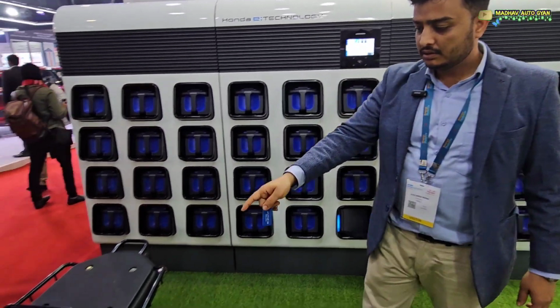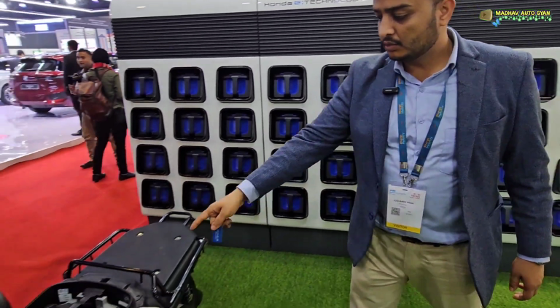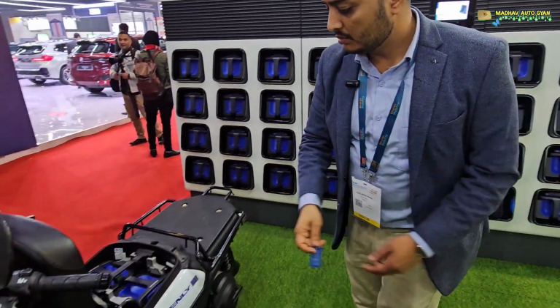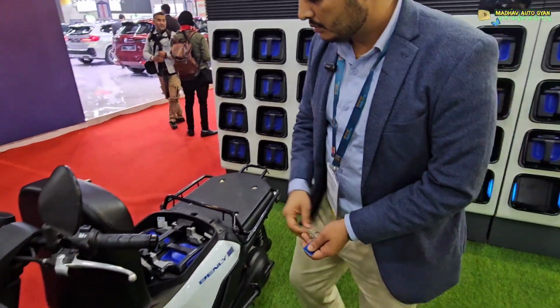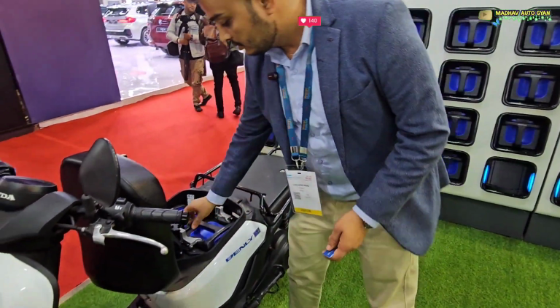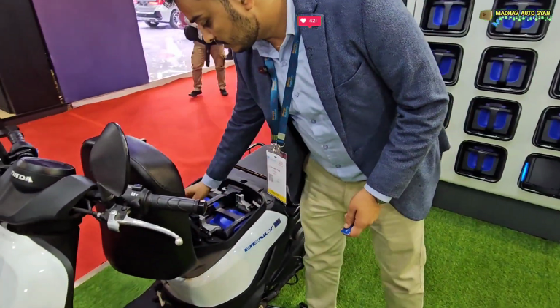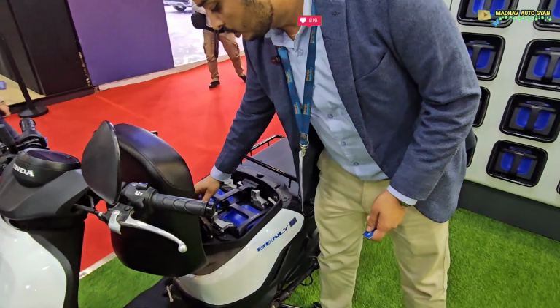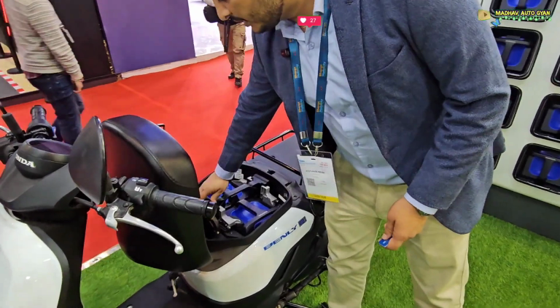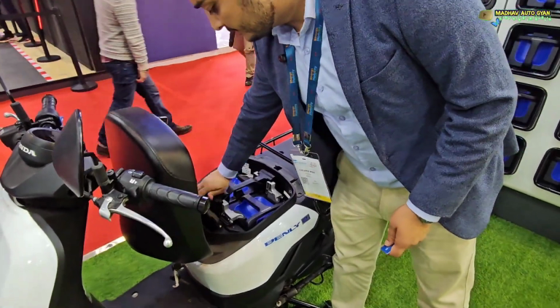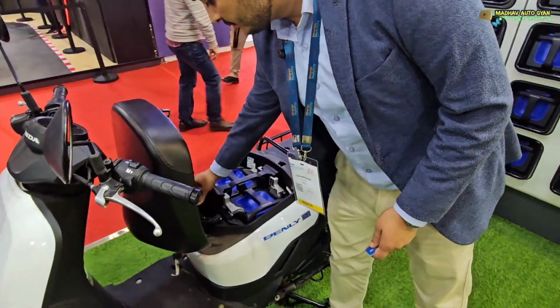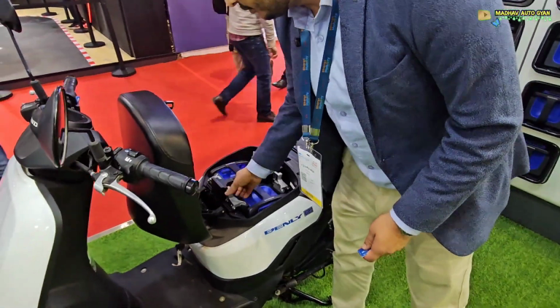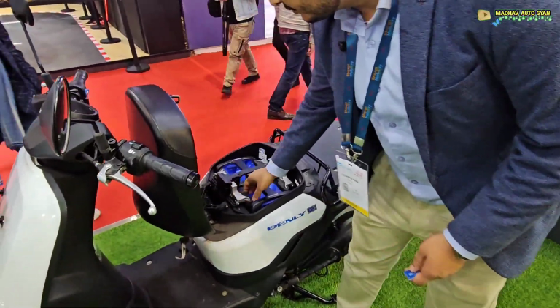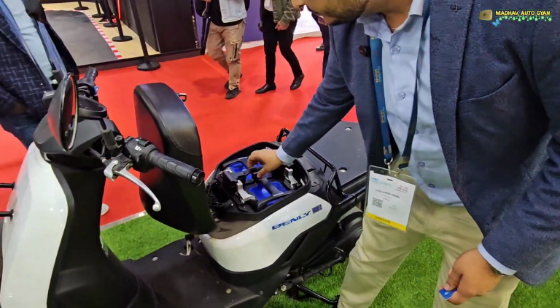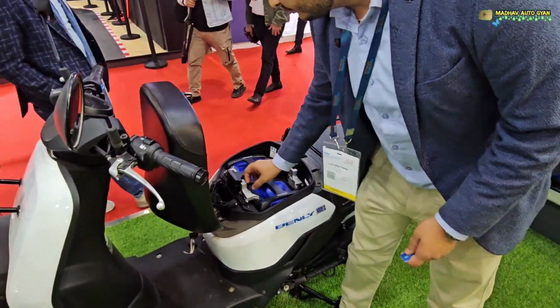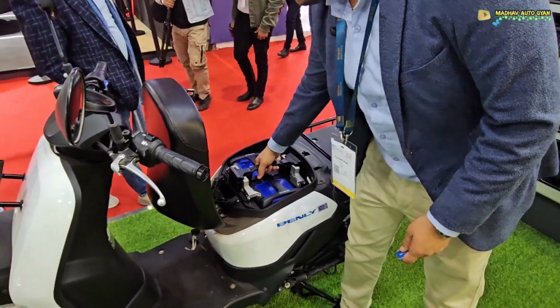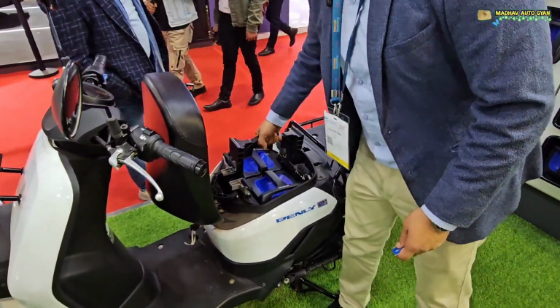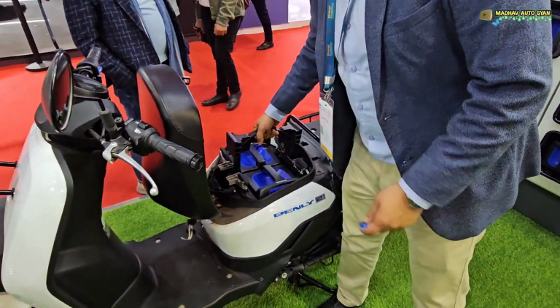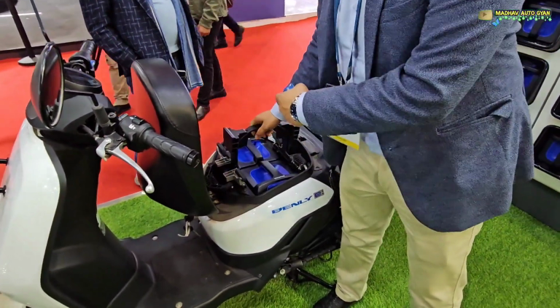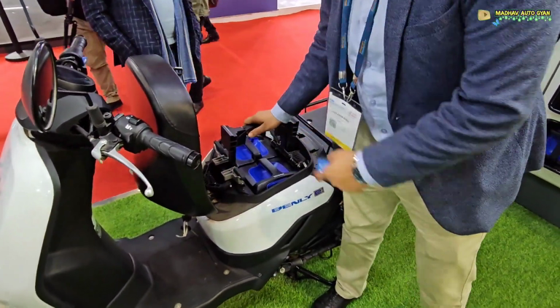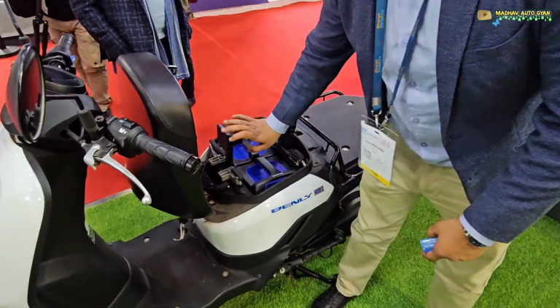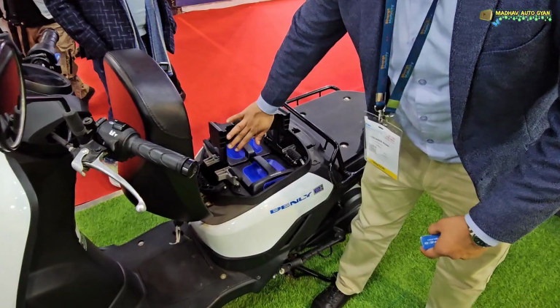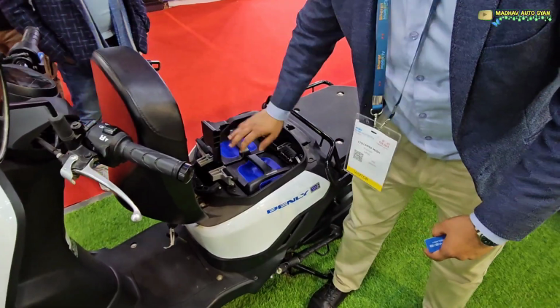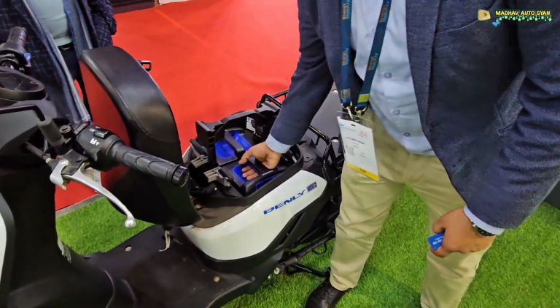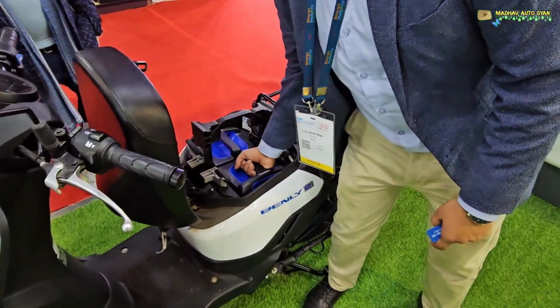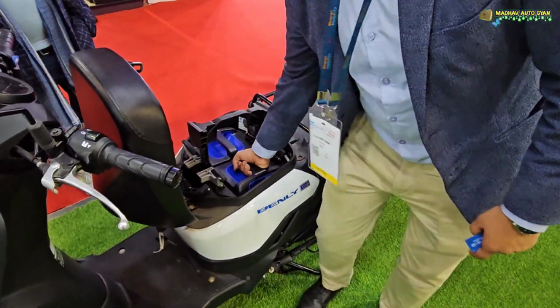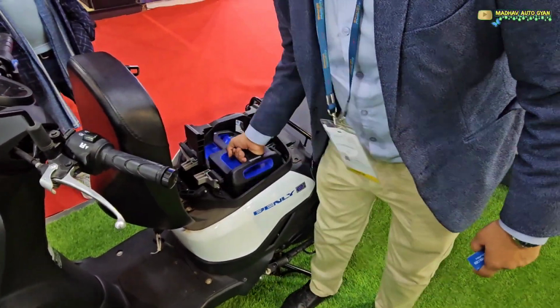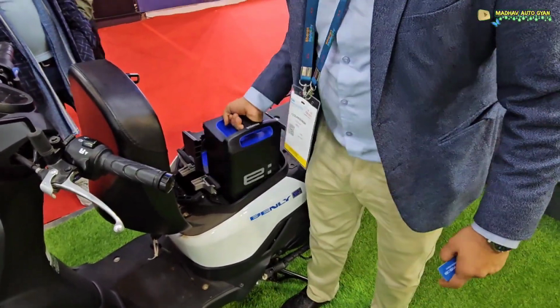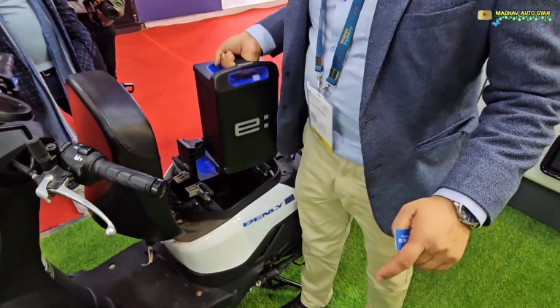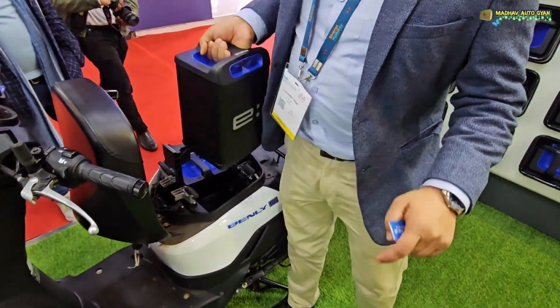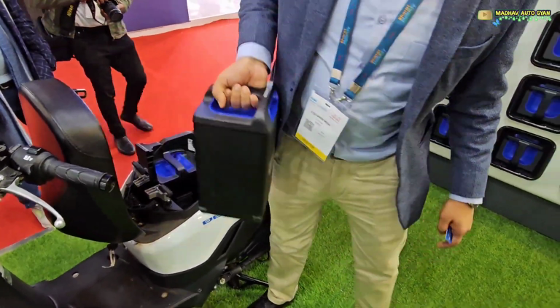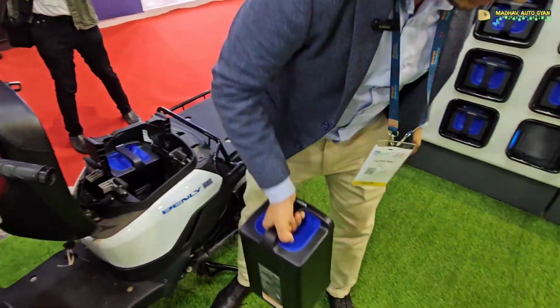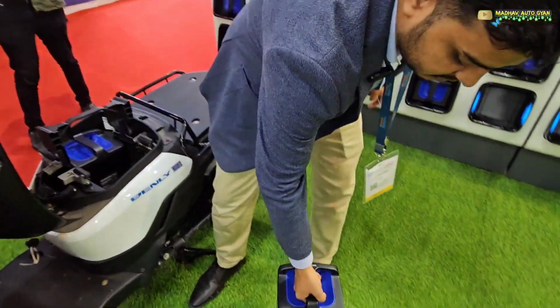Then you just pull out the battery from here. Put it to the side and then take out the other battery from here.